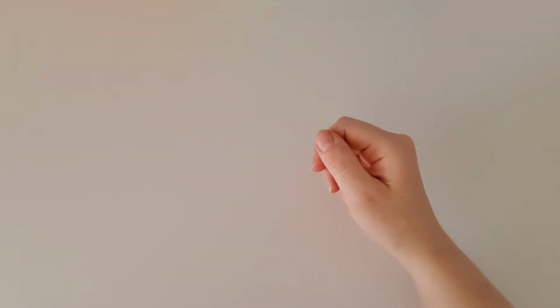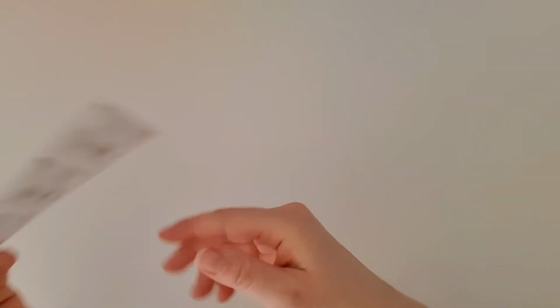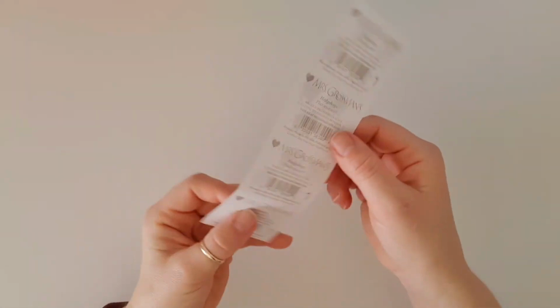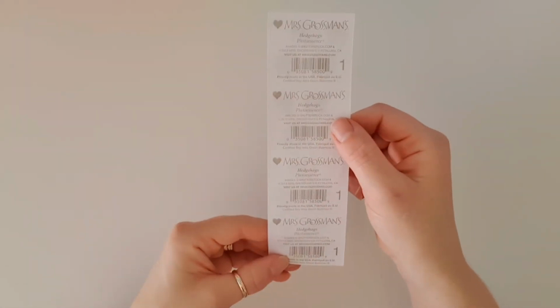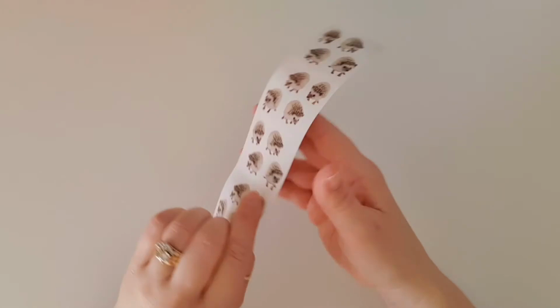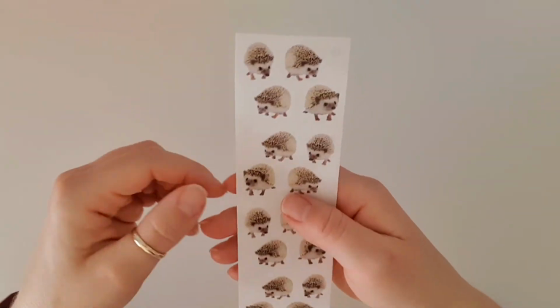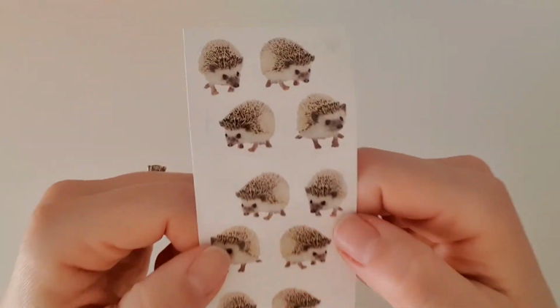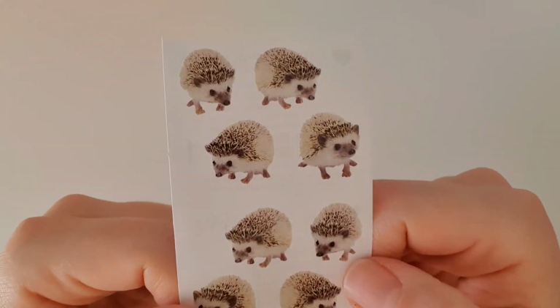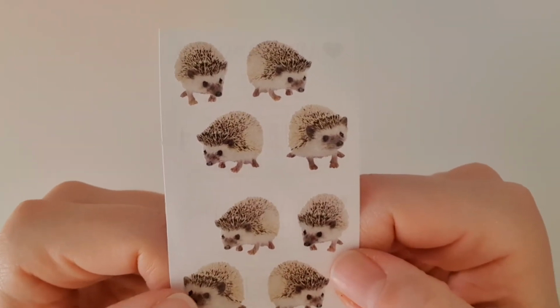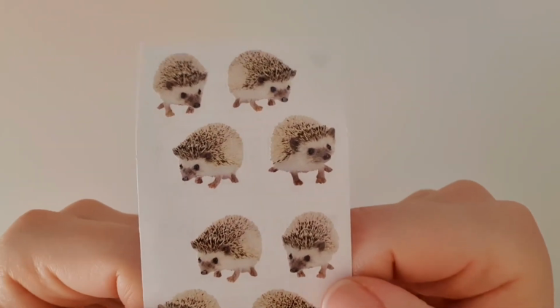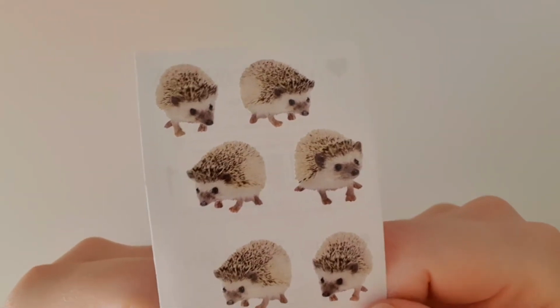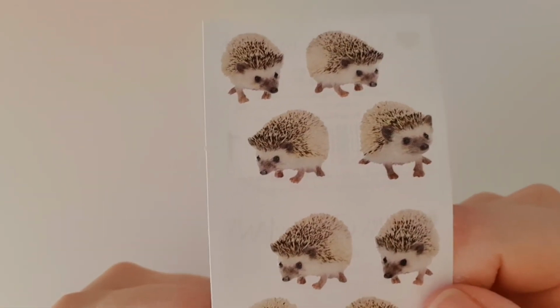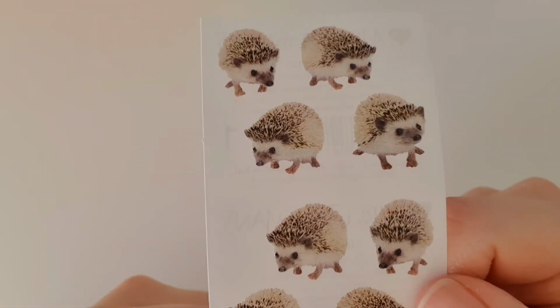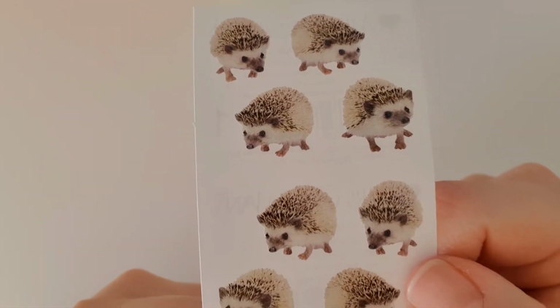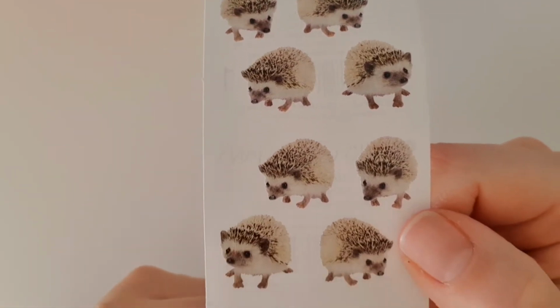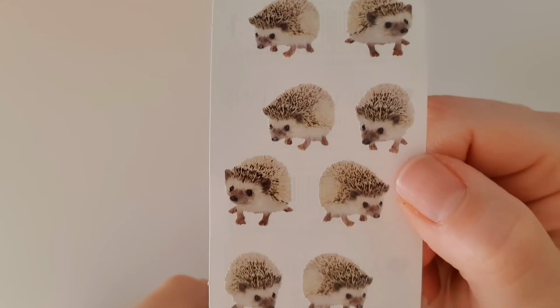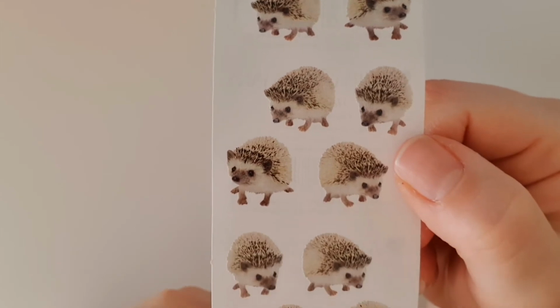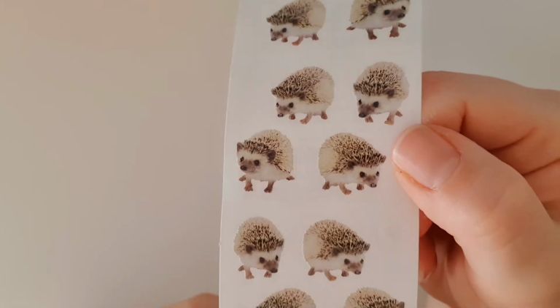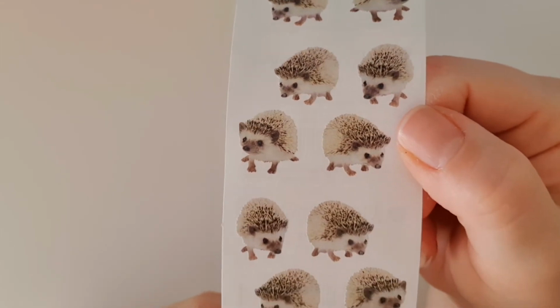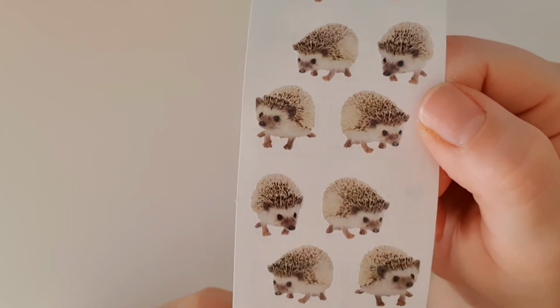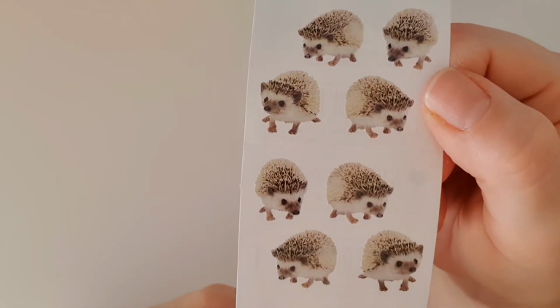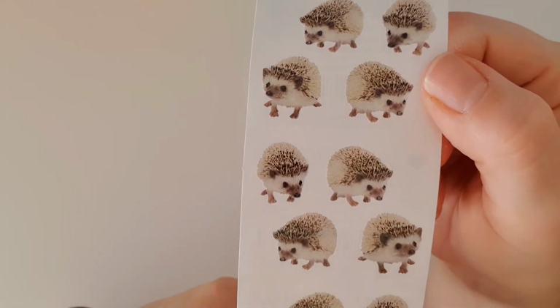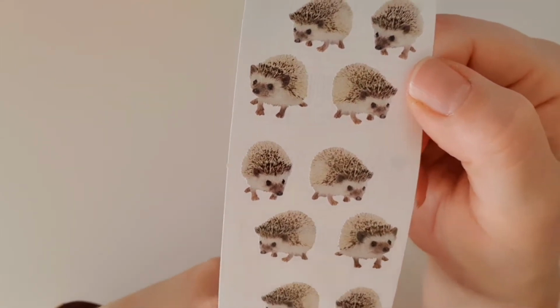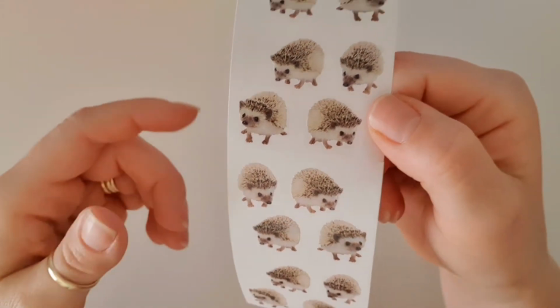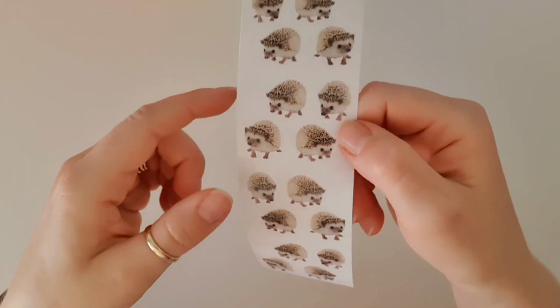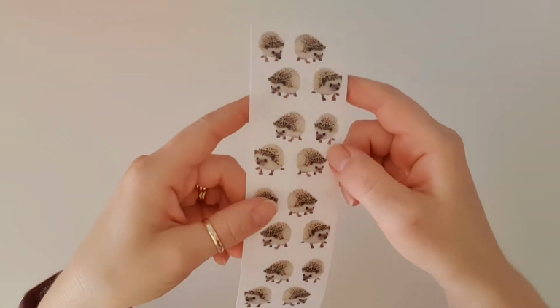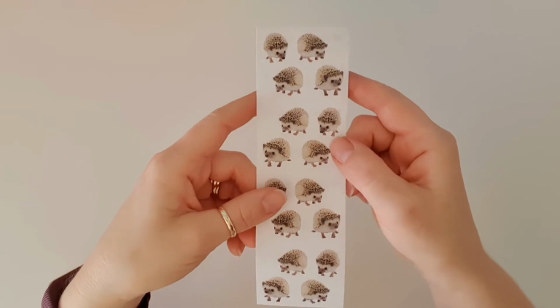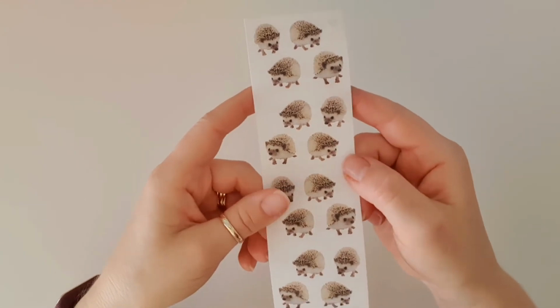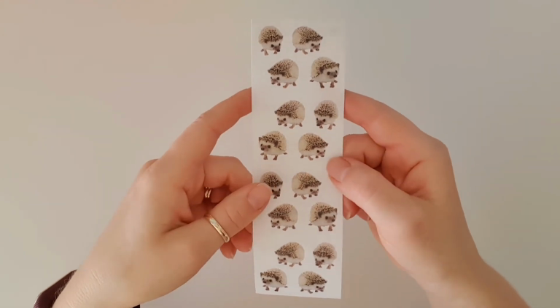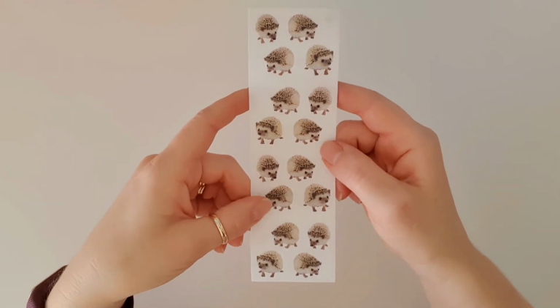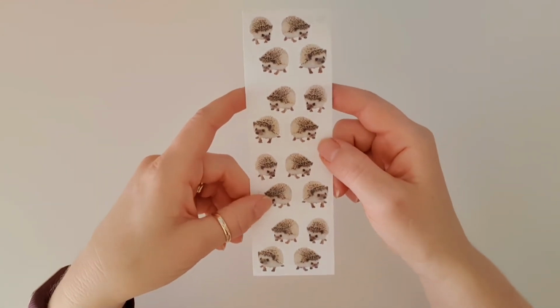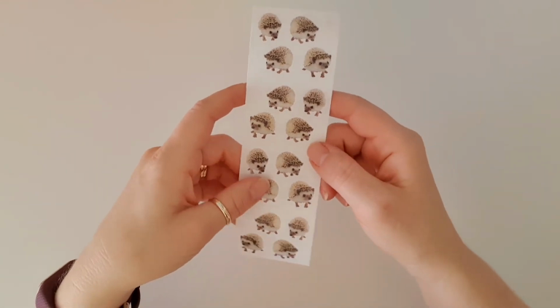Then we've got some hedgehogs — they are adorable! For some reason, as soon as I saw these I thought of a kids' movie I can't think of the name of right now. That is so cute.